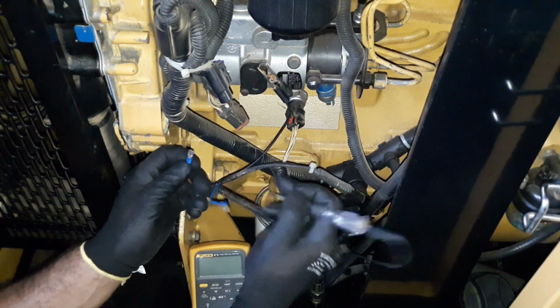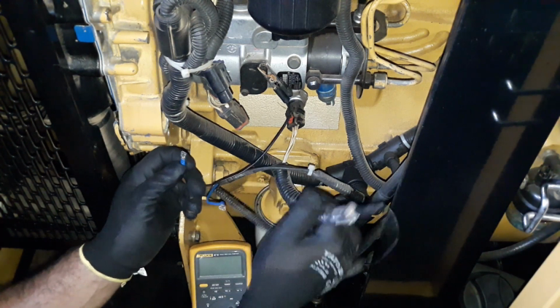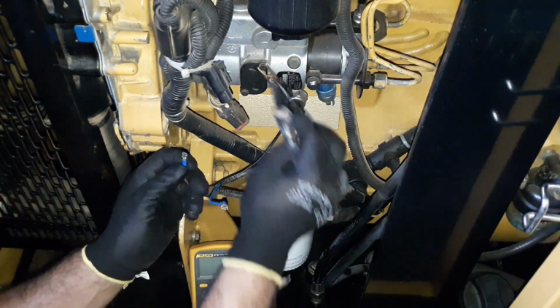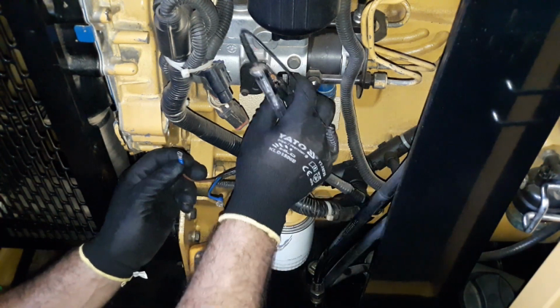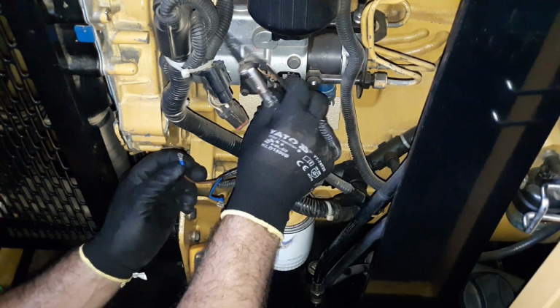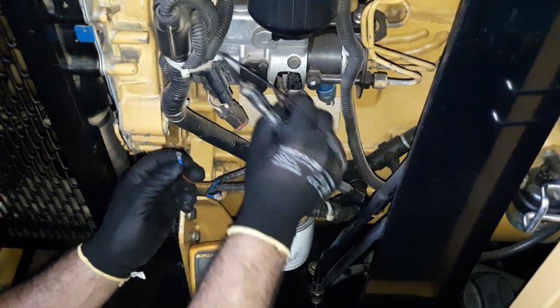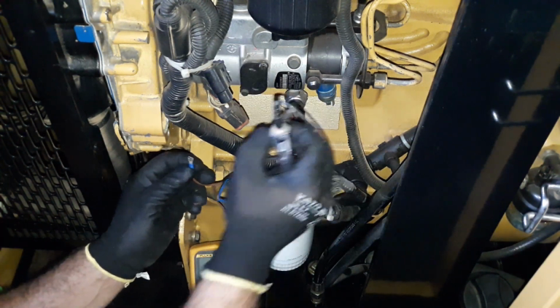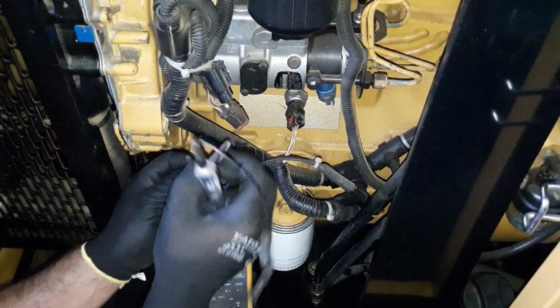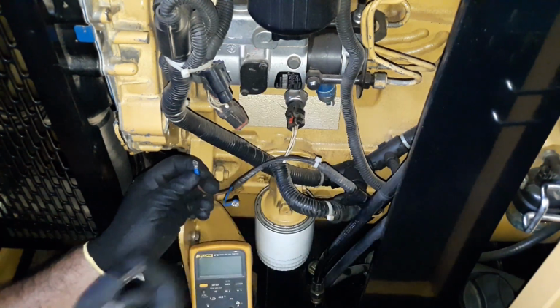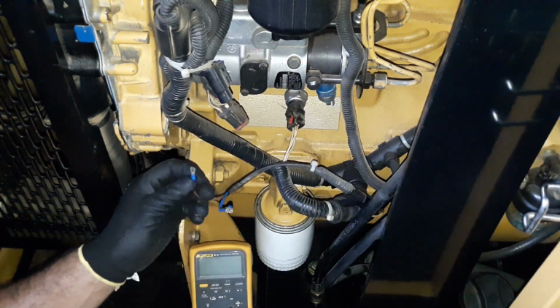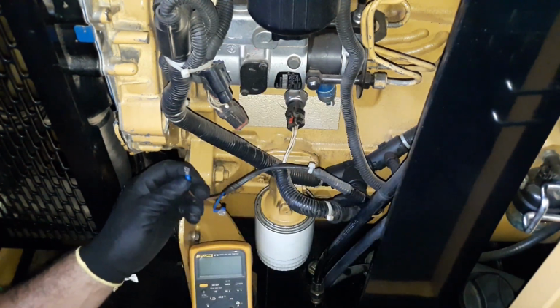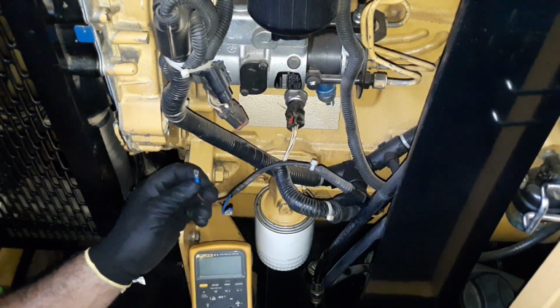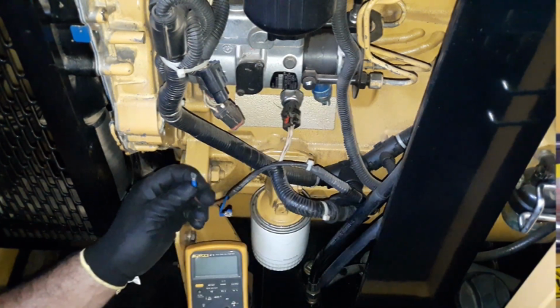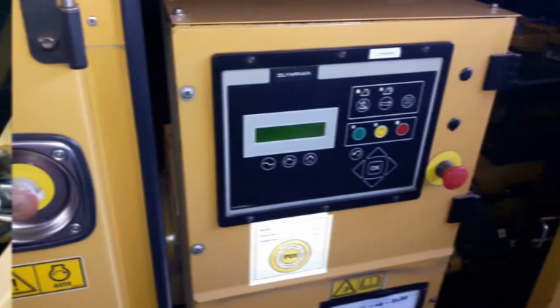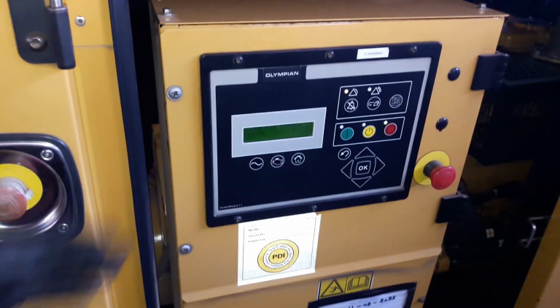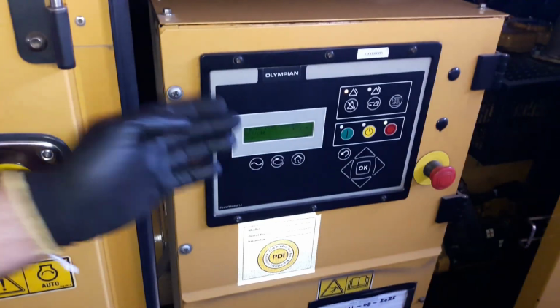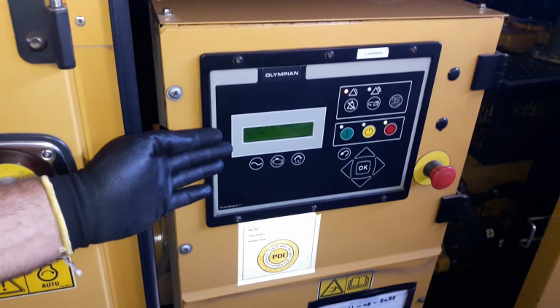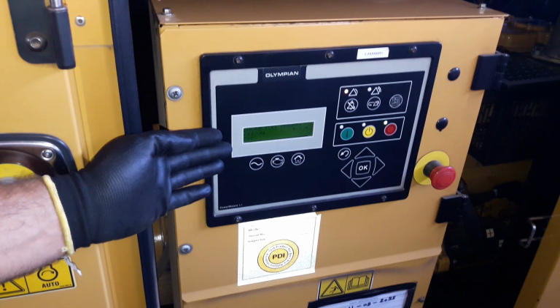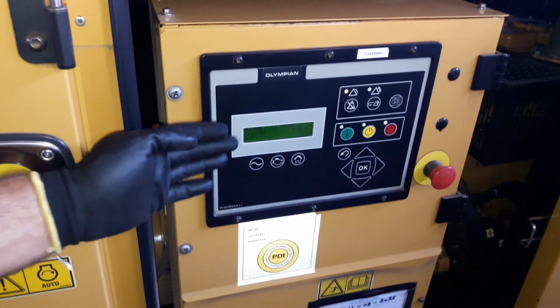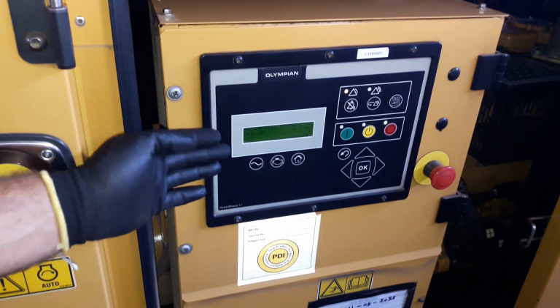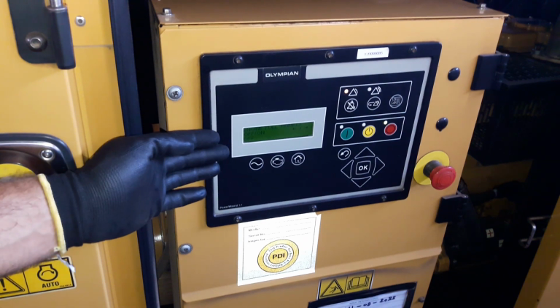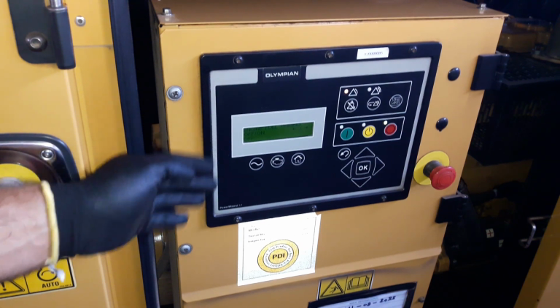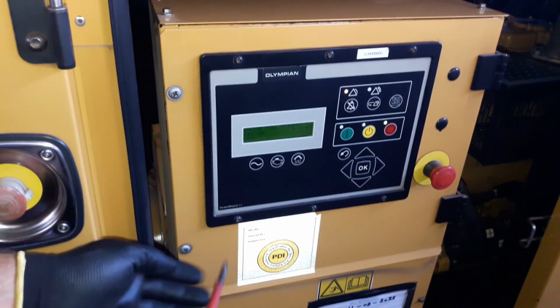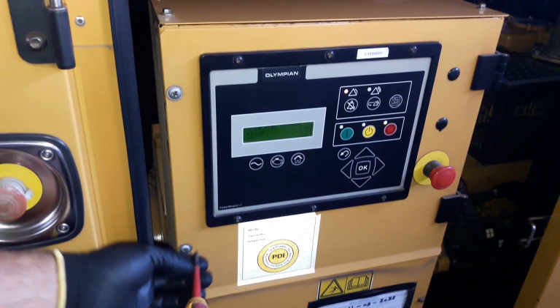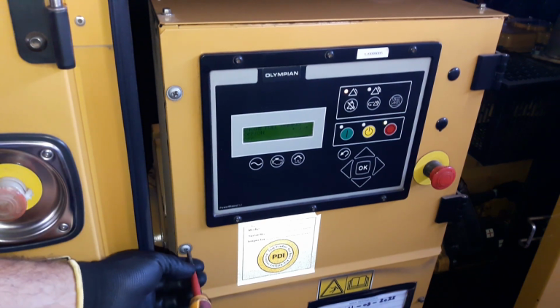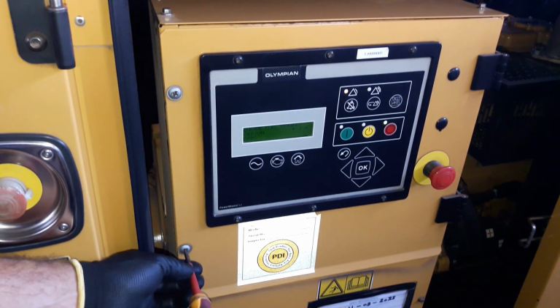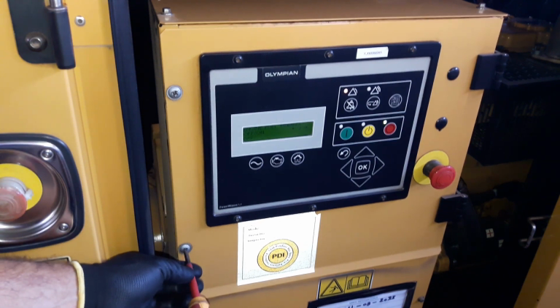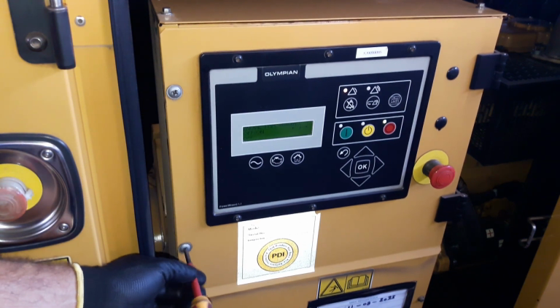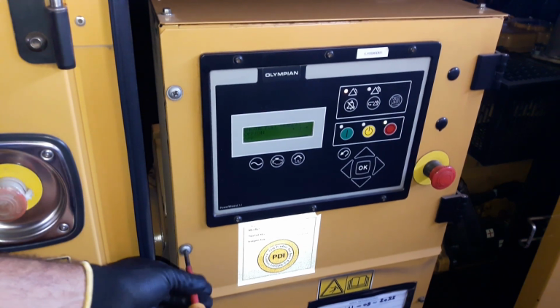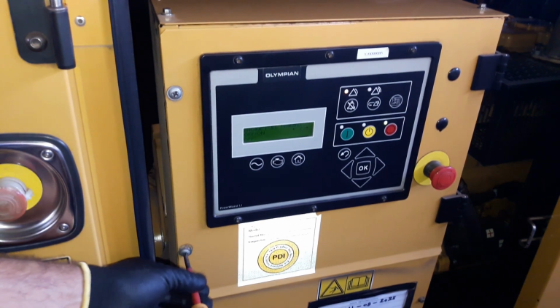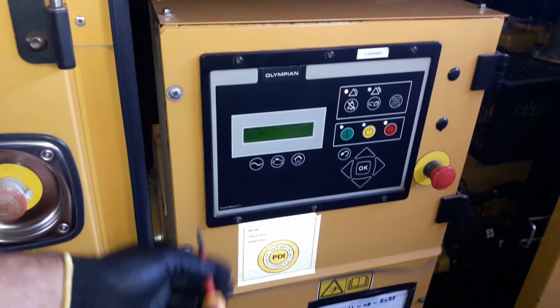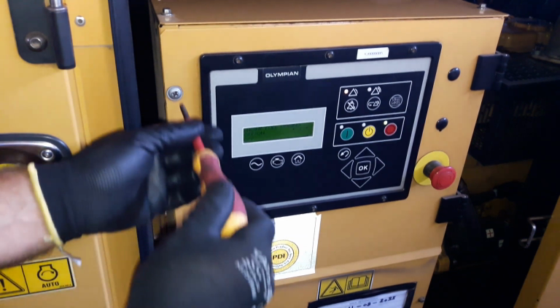Now I'm going to check the power at the fuel control relay. The fuel control relay is behind the GSC. We need to unscrew these screws to check the relay.